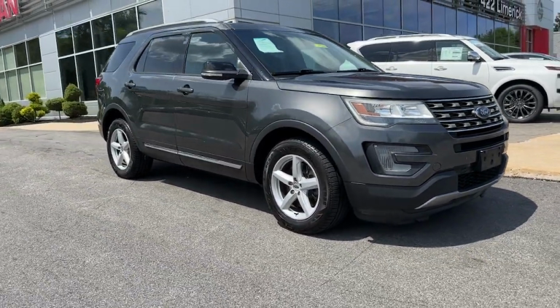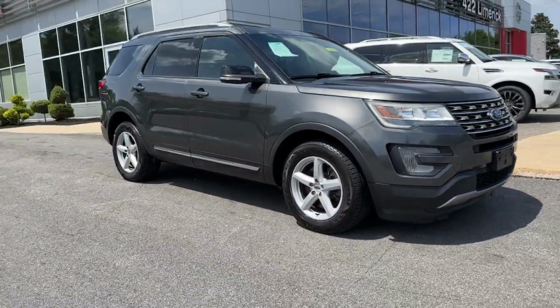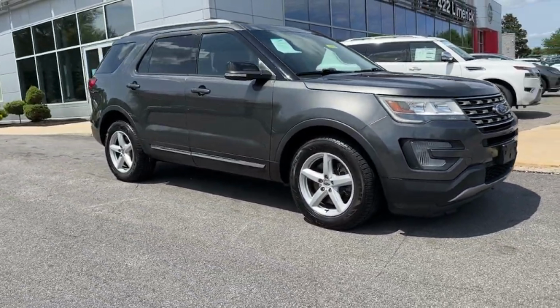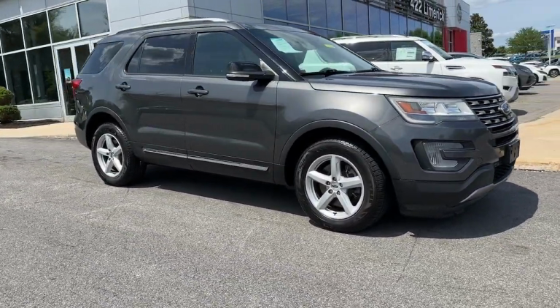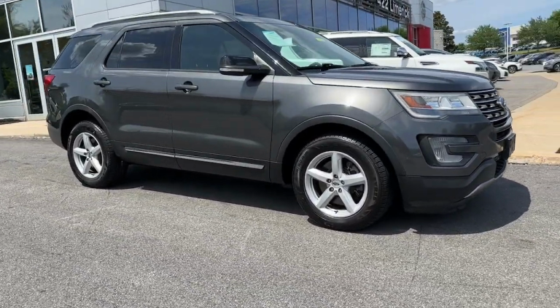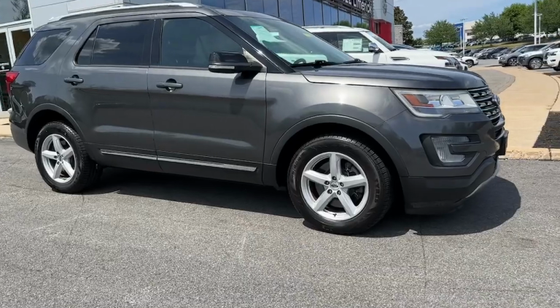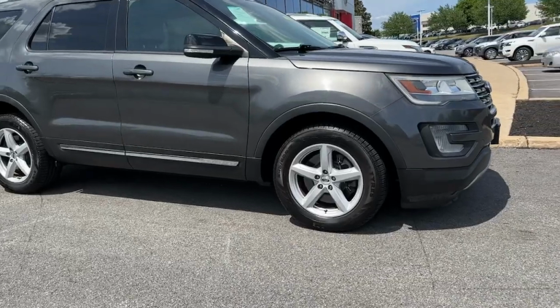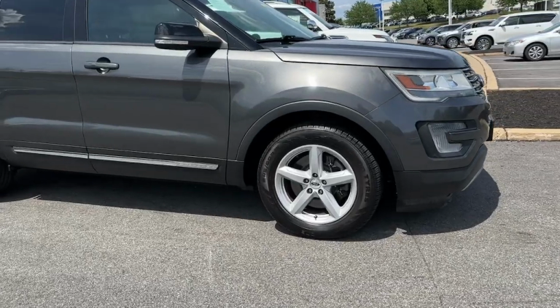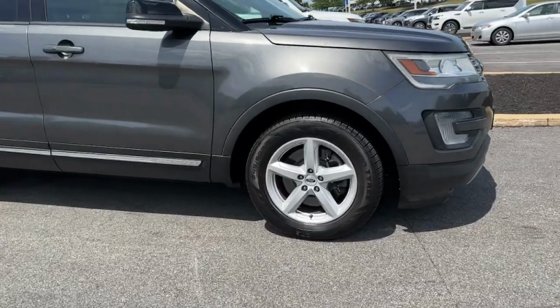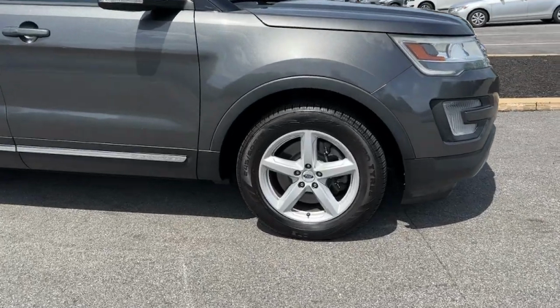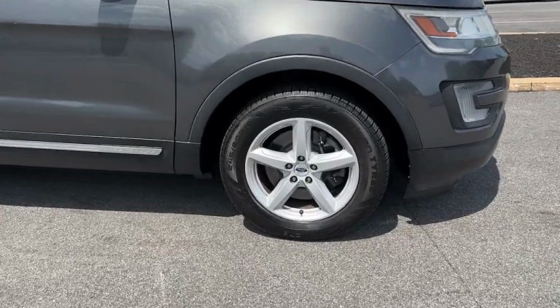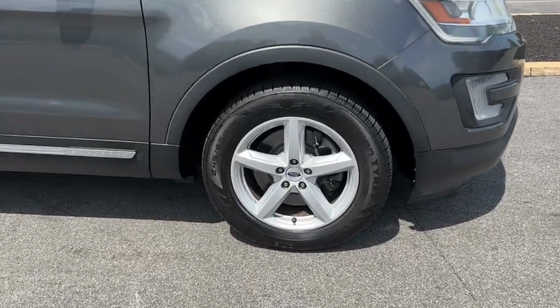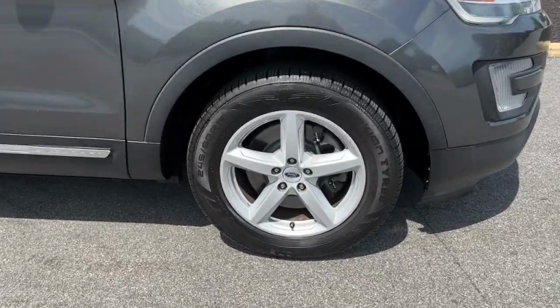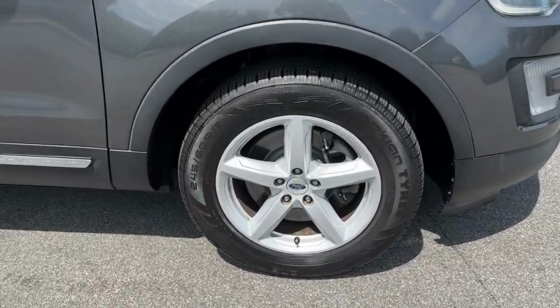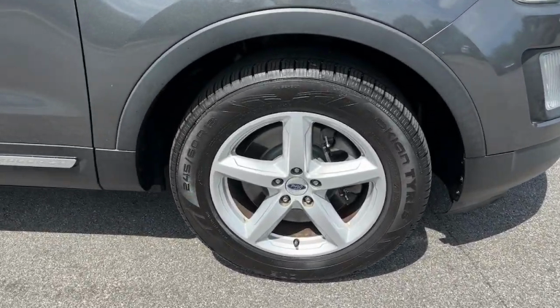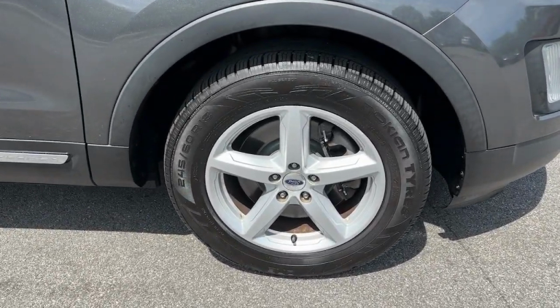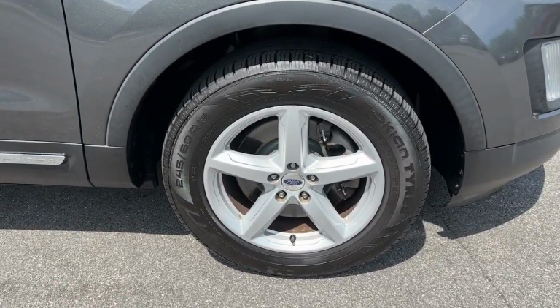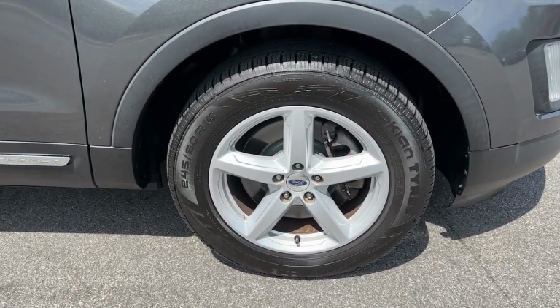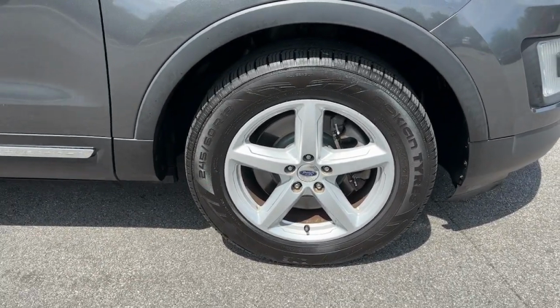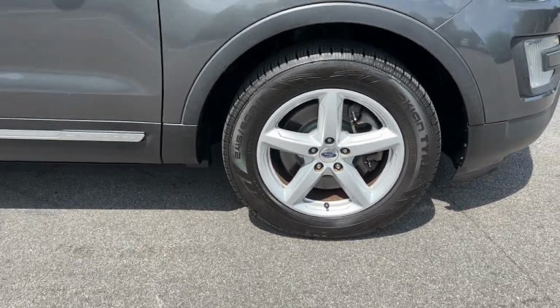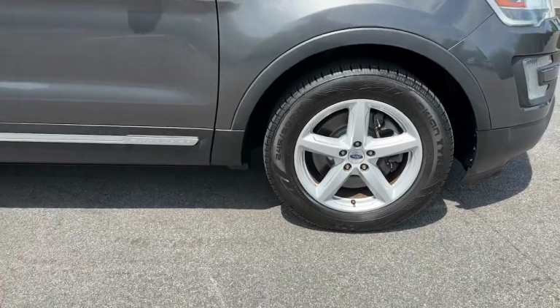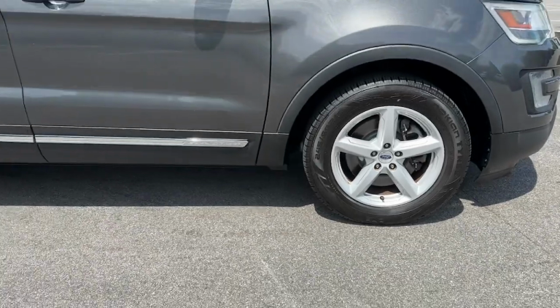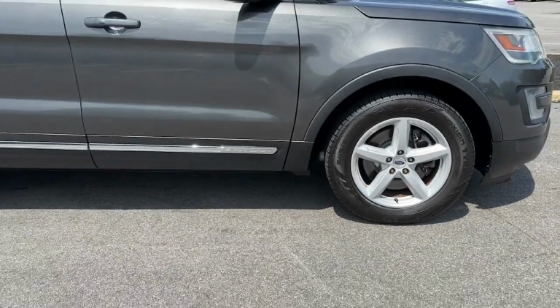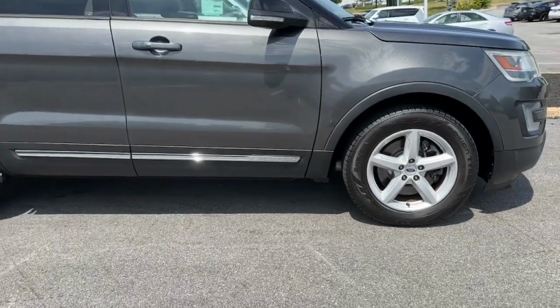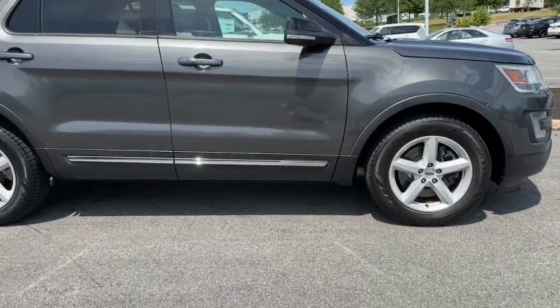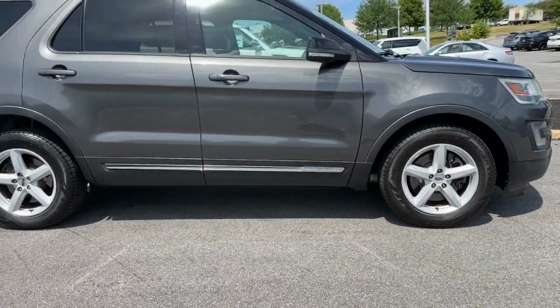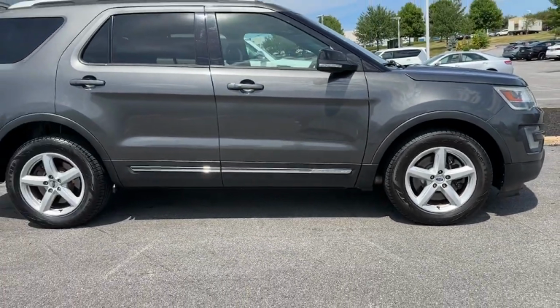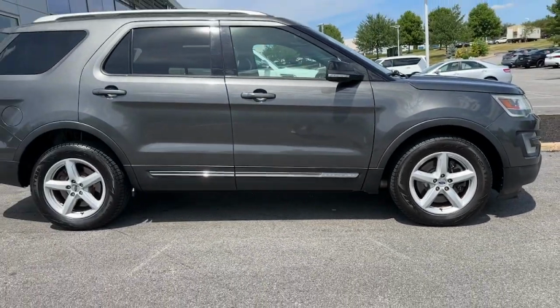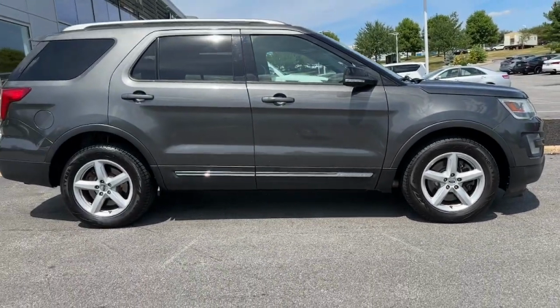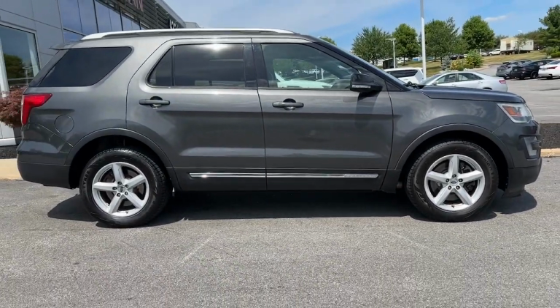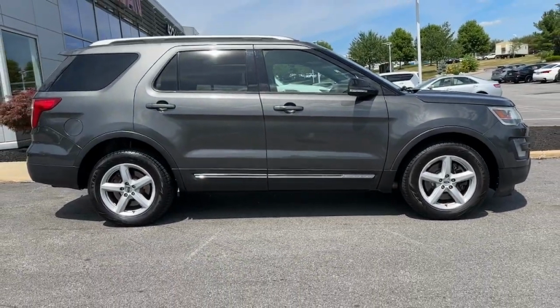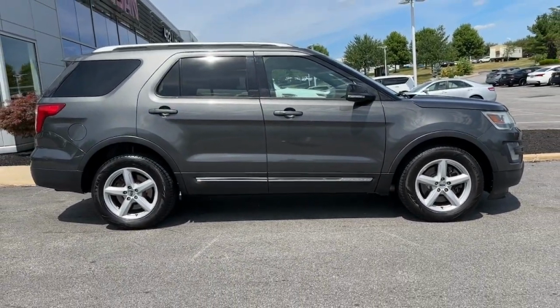Behind its commanding stance, you'll find a refined, comfortable driving experience, available options that let you customize technology and capabilities, and rugged mid-size SUV versatility.